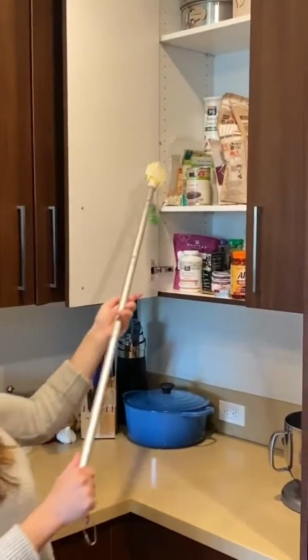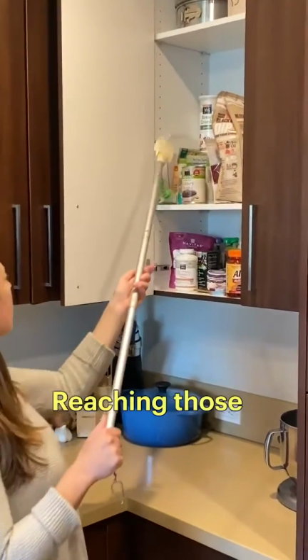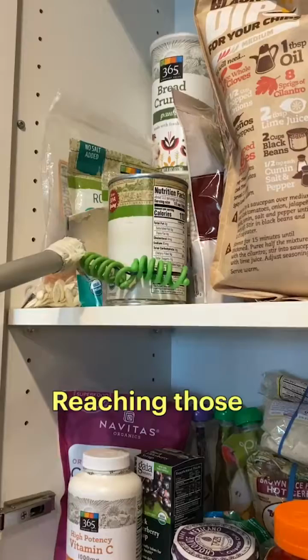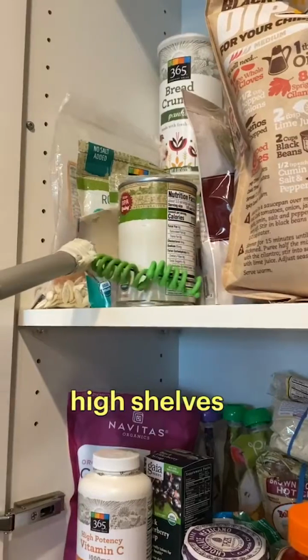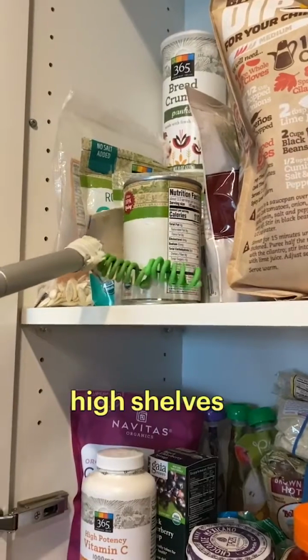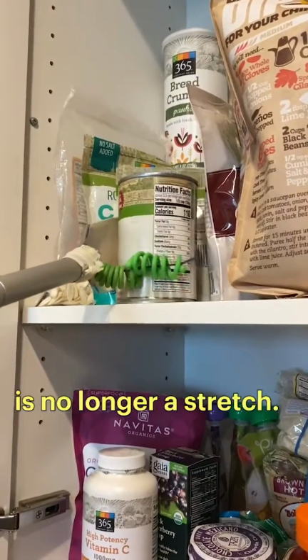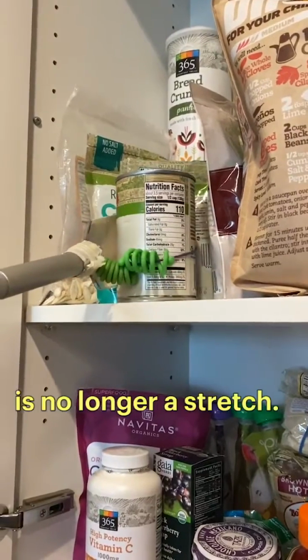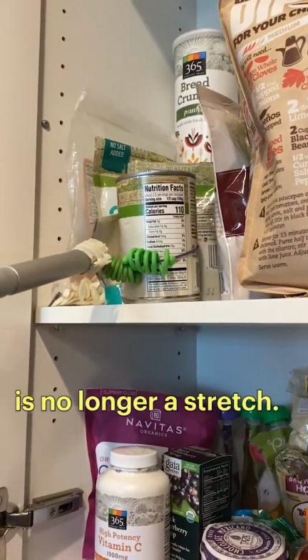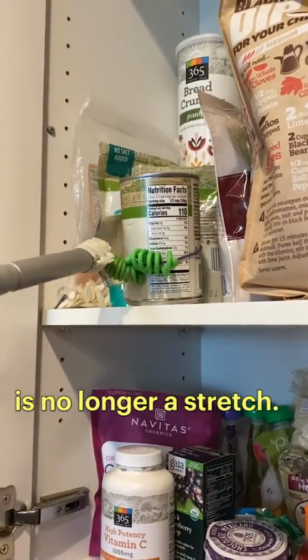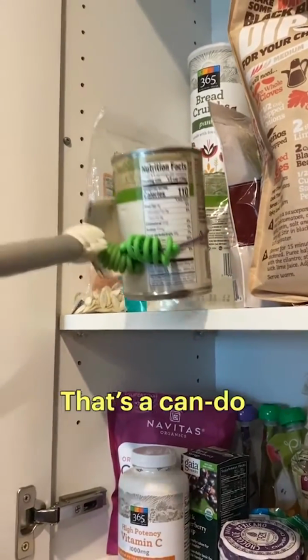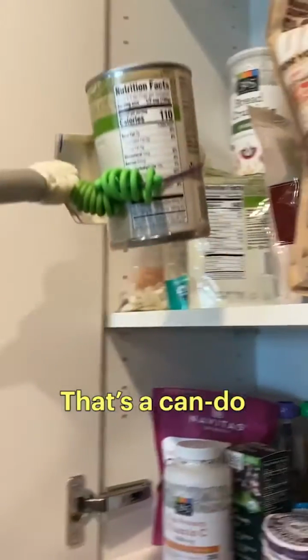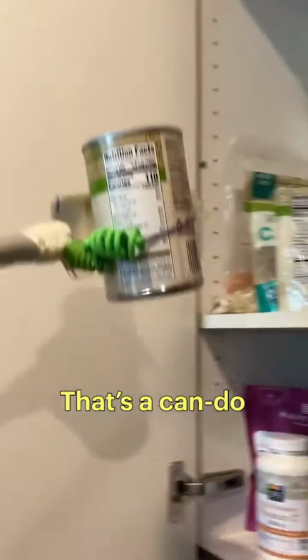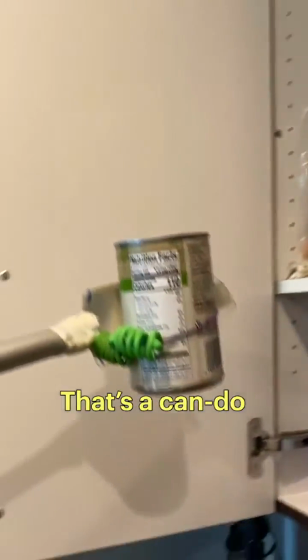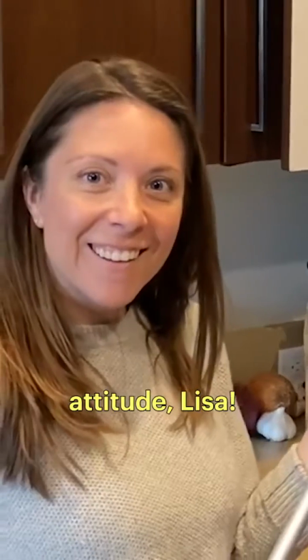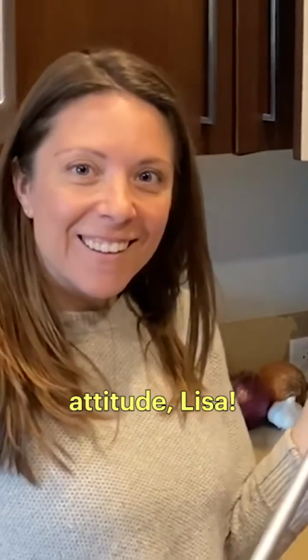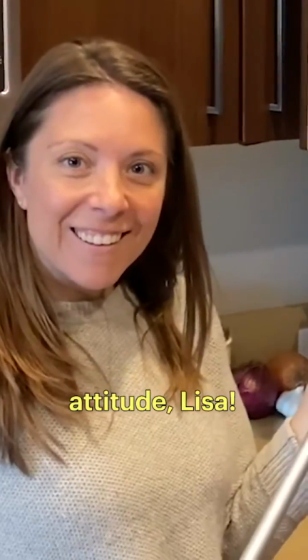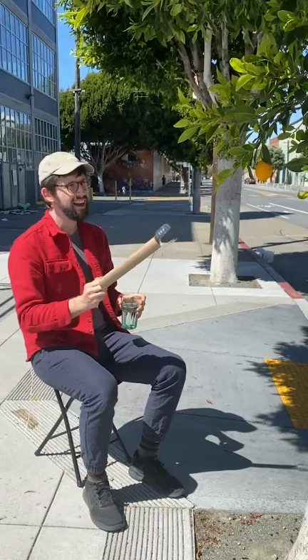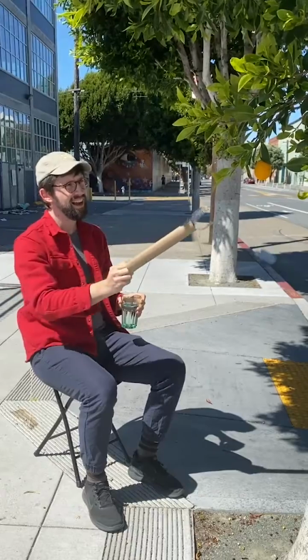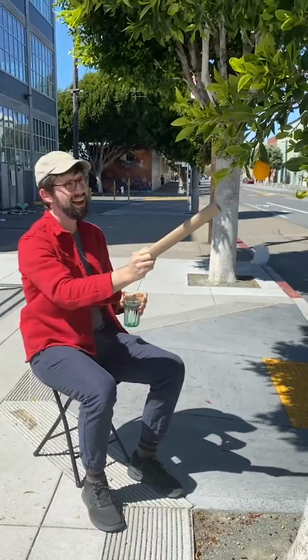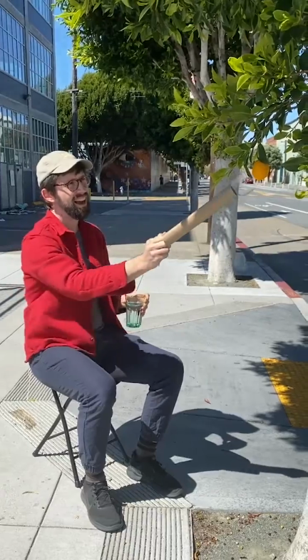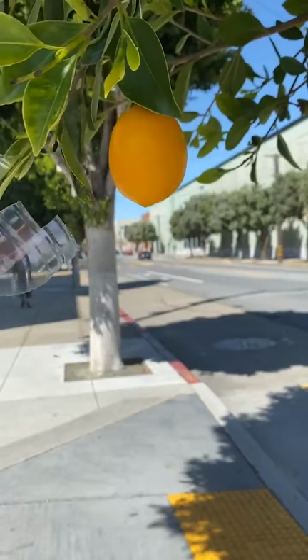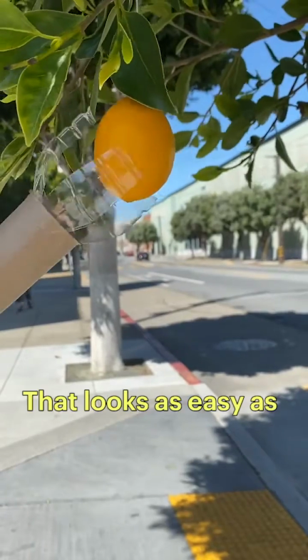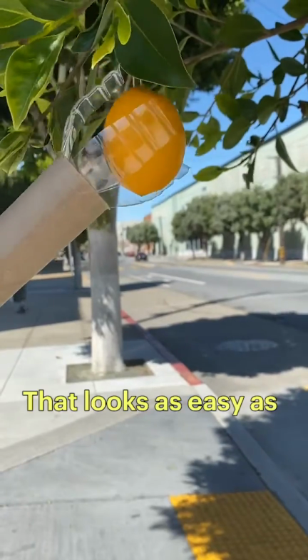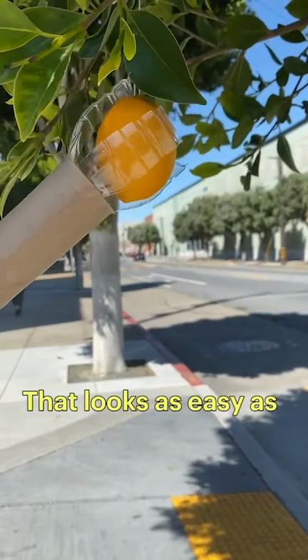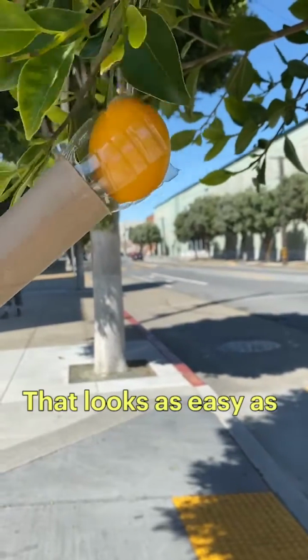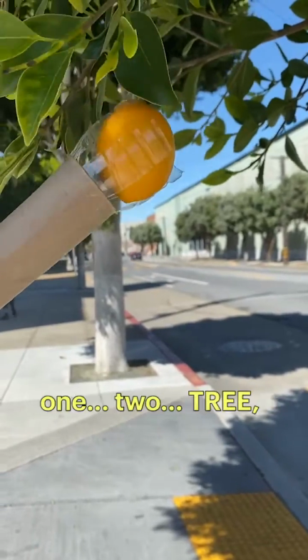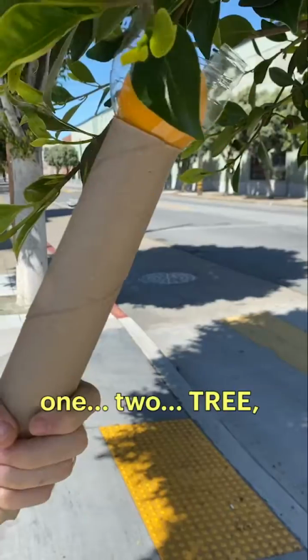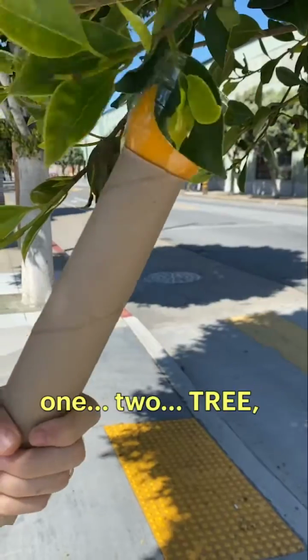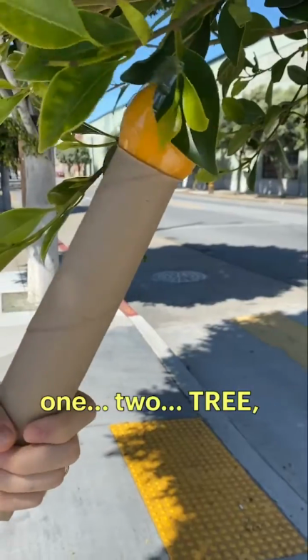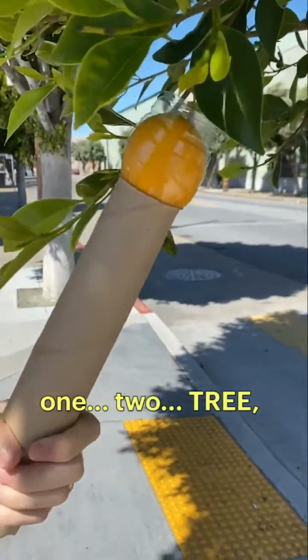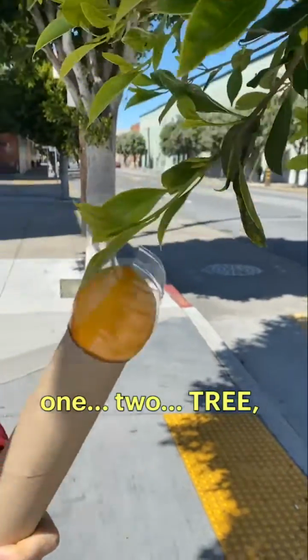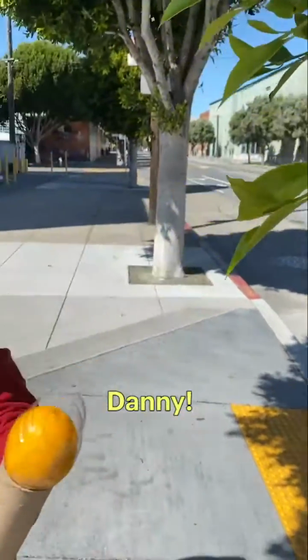Reaching those high shelves is no longer a stretch. That's a can-do attitude, Lisa. That looks as easy as one, two, three, Danny.